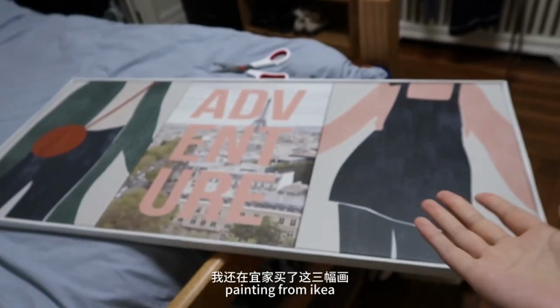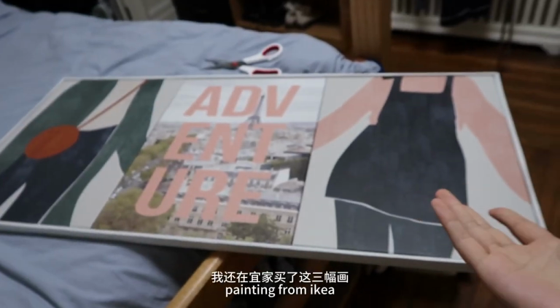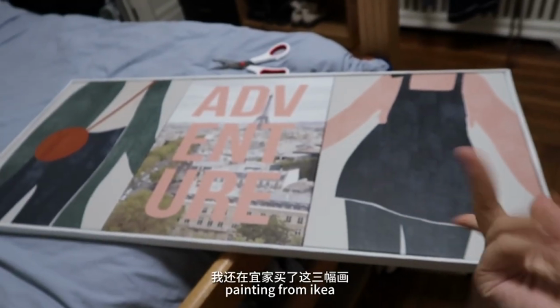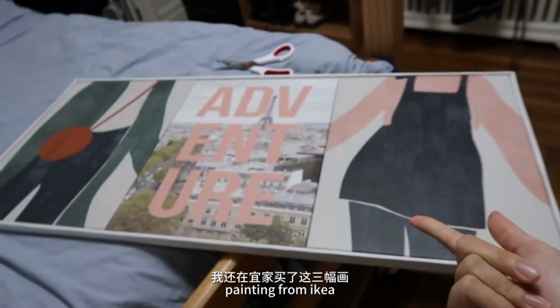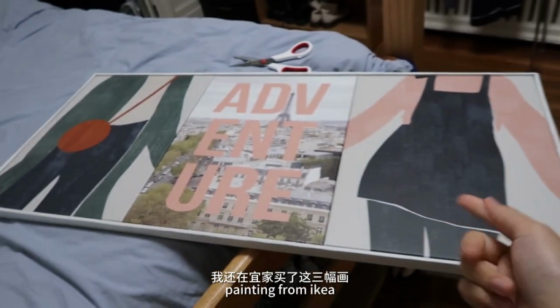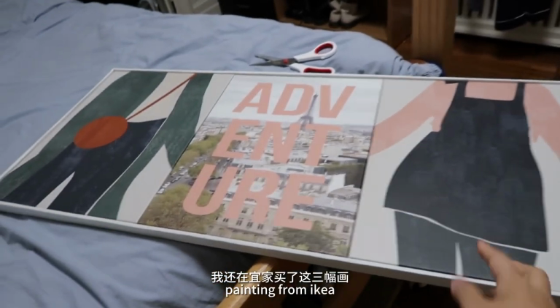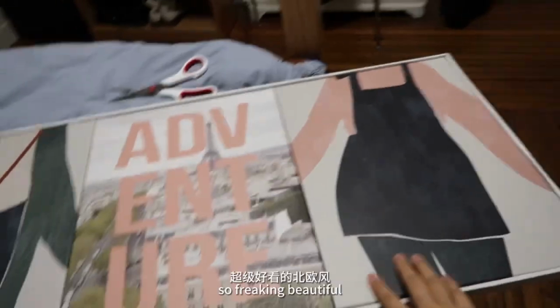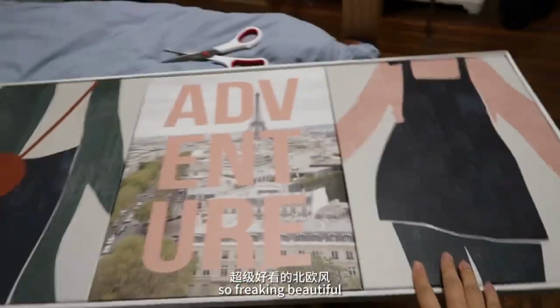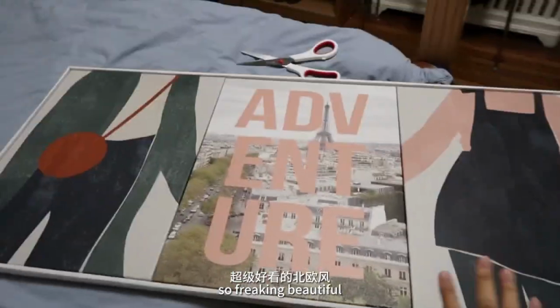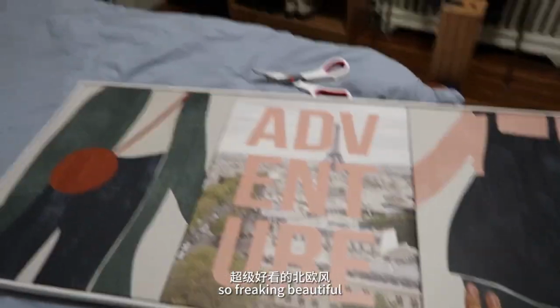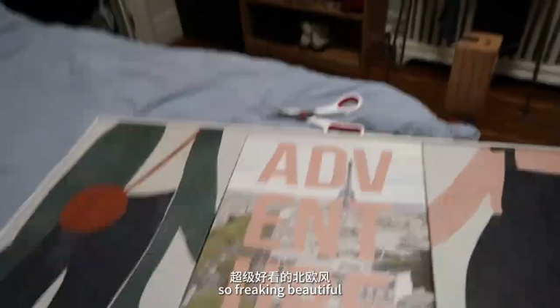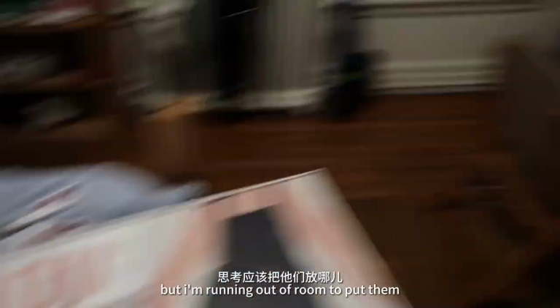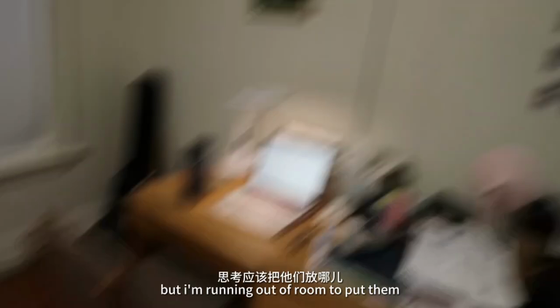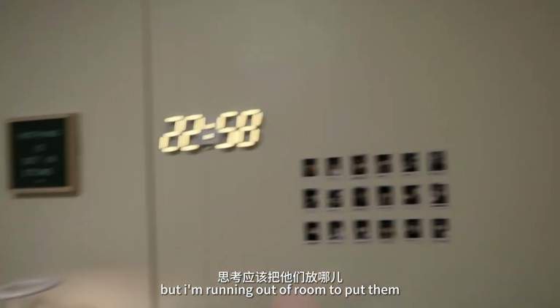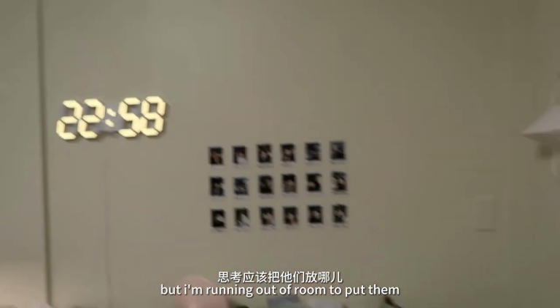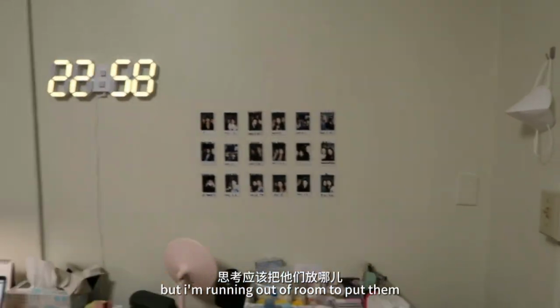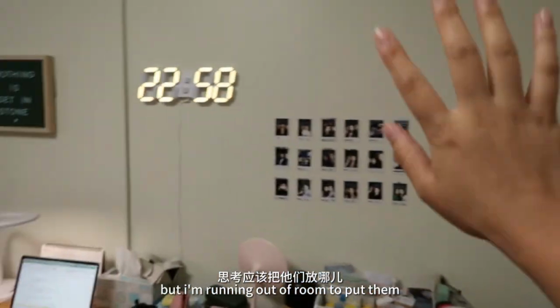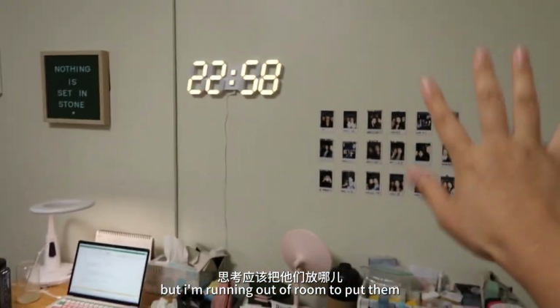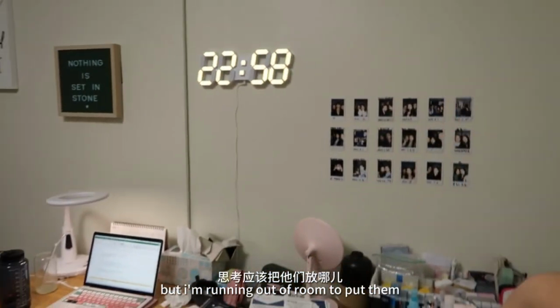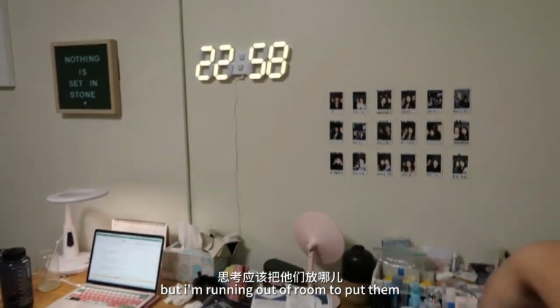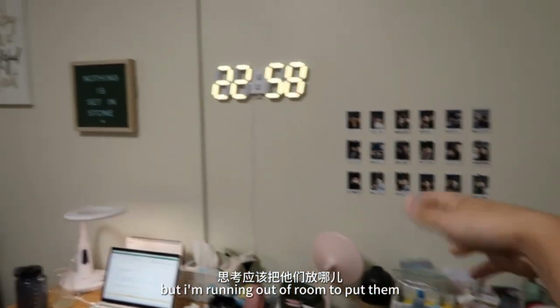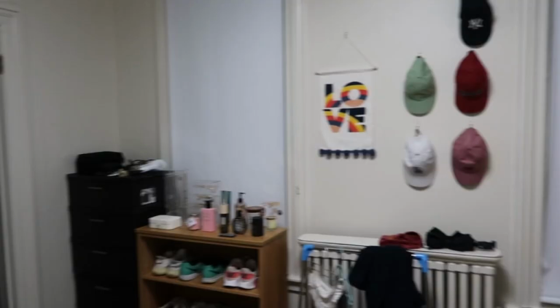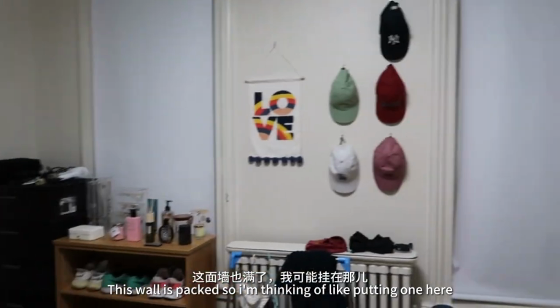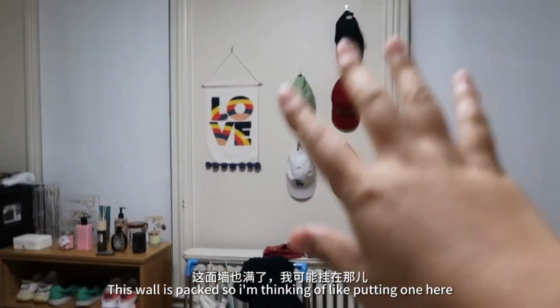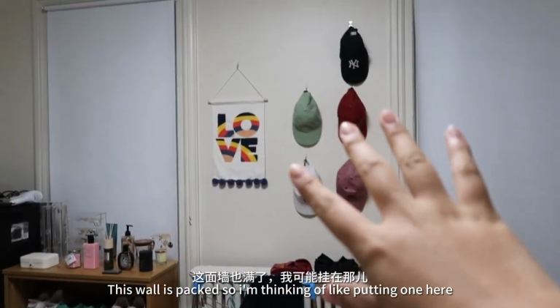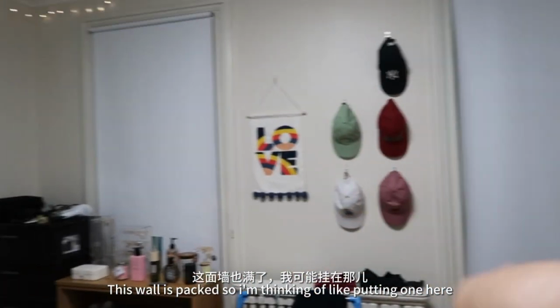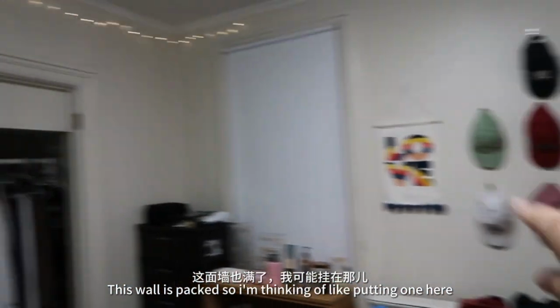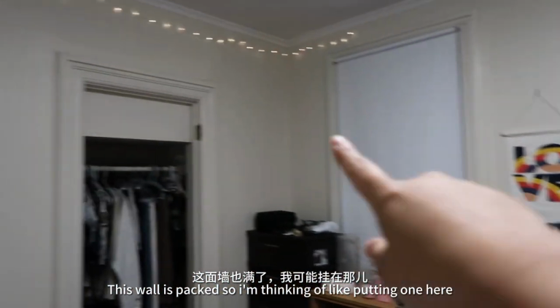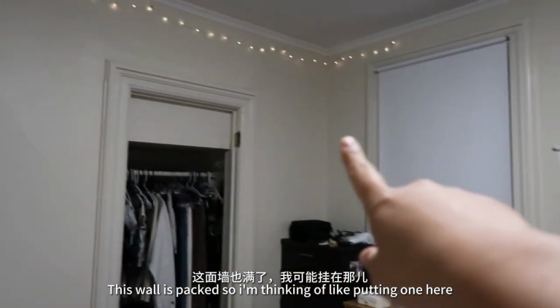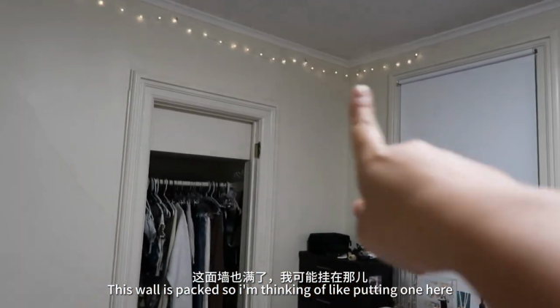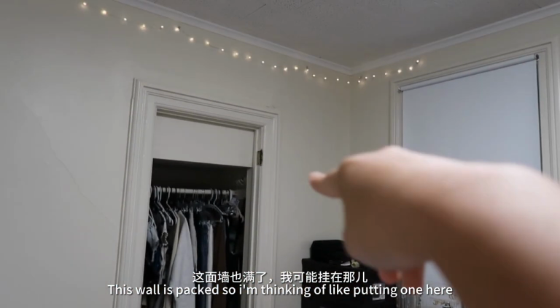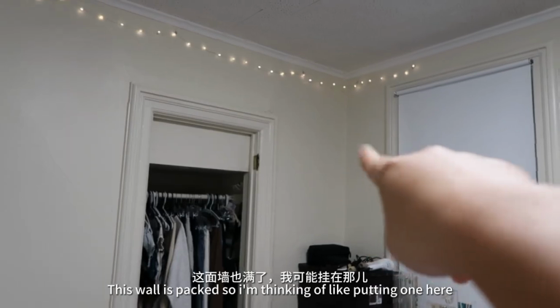The paintings from IKEA are so freaking beautiful, but I'm running out of room to put them. This wall is also packed, so I'm thinking of putting one here.